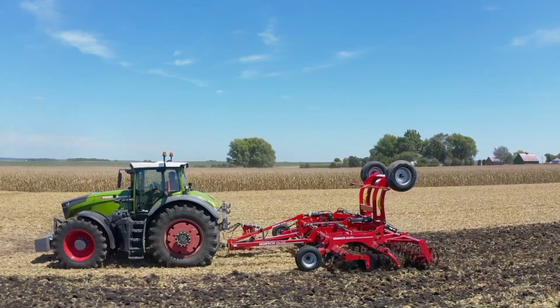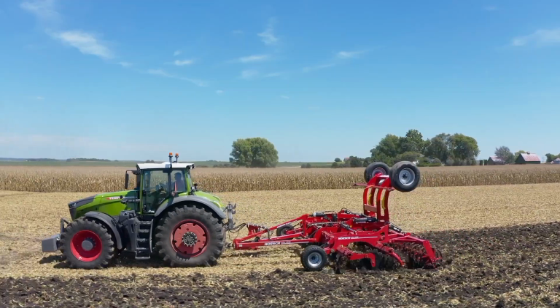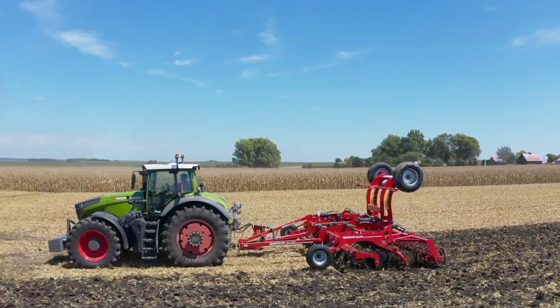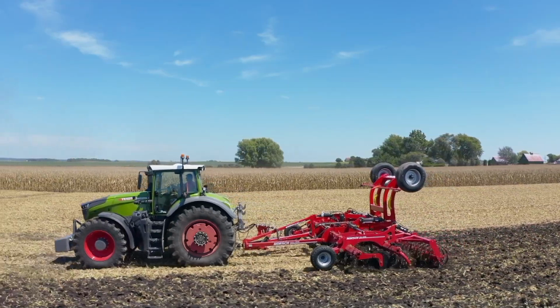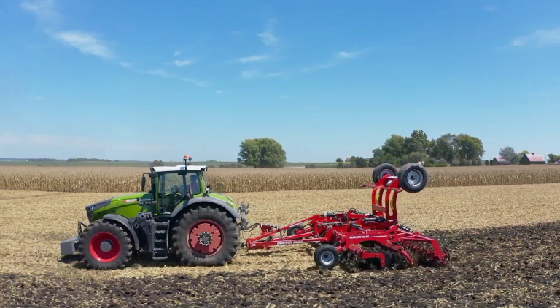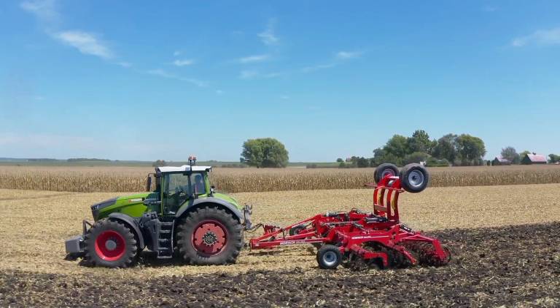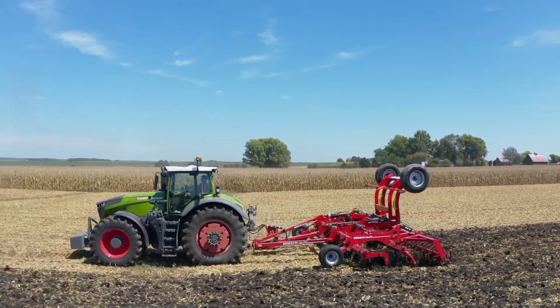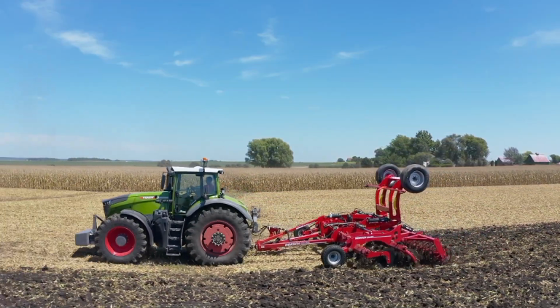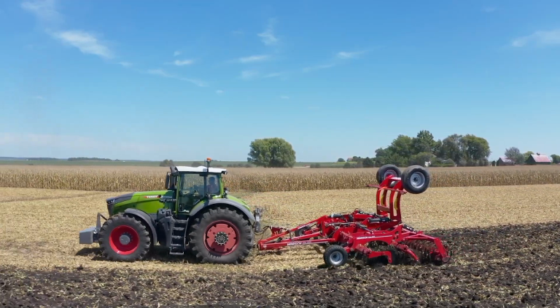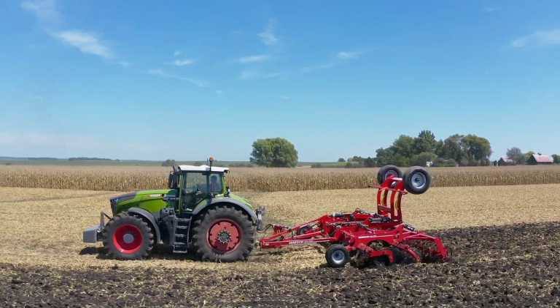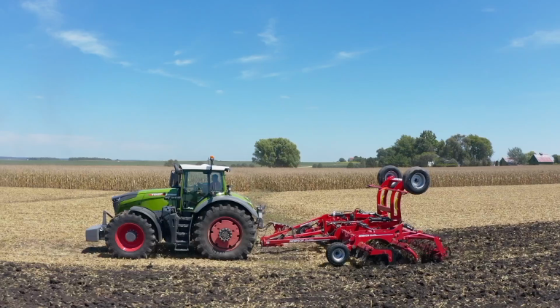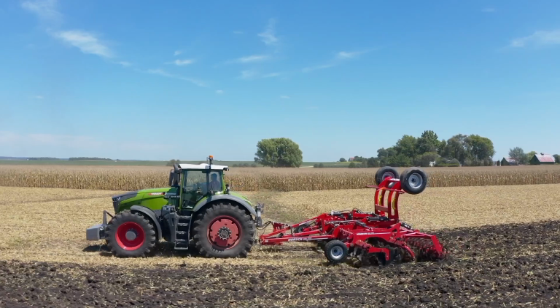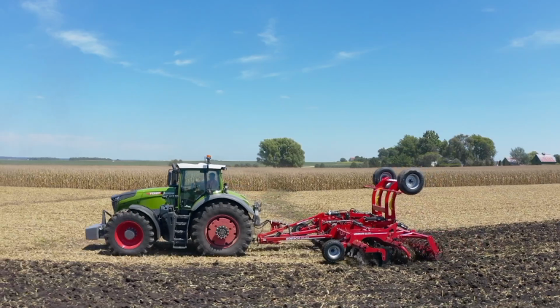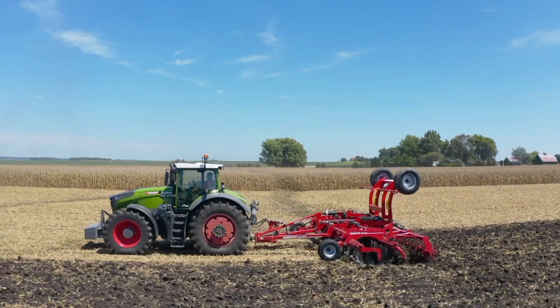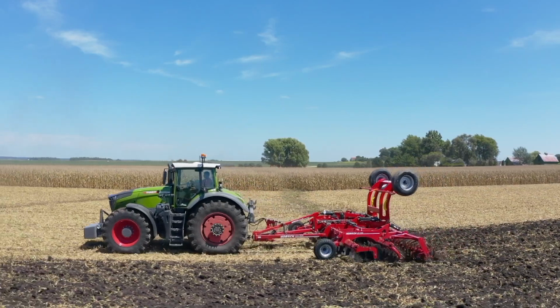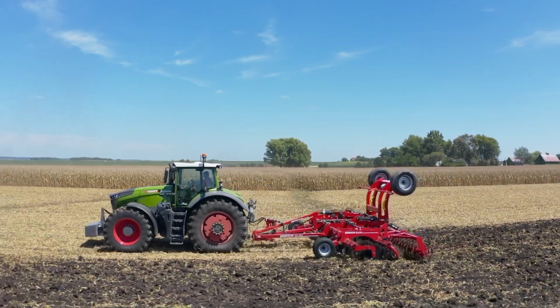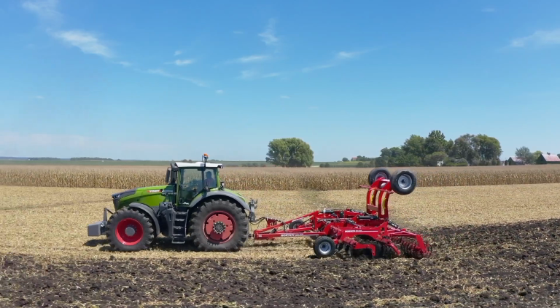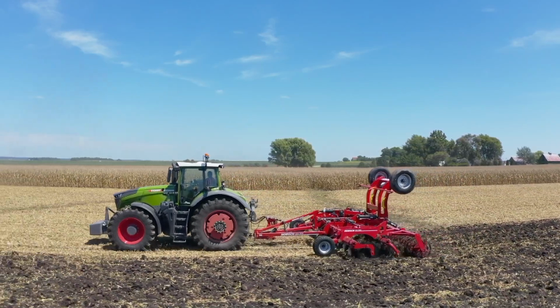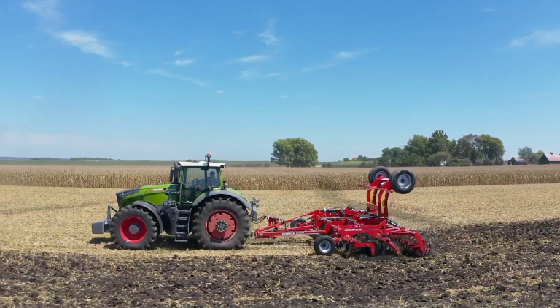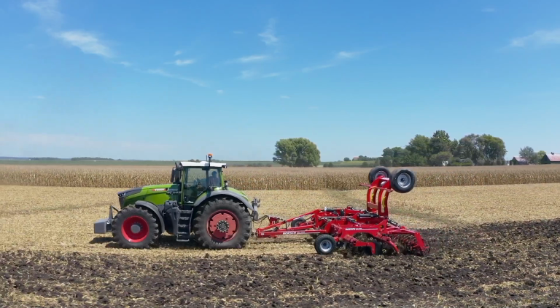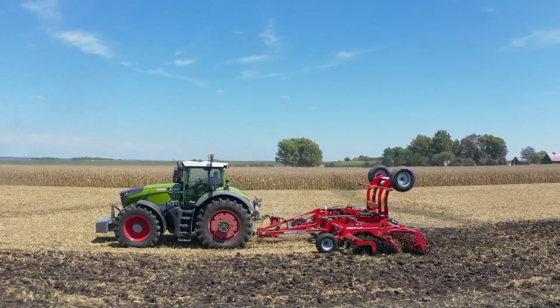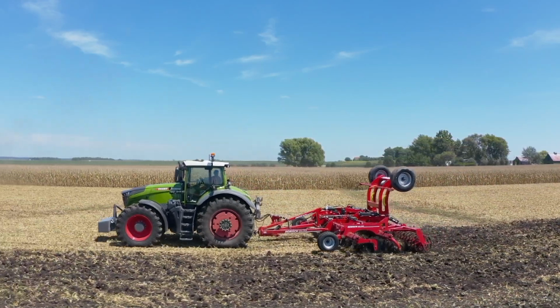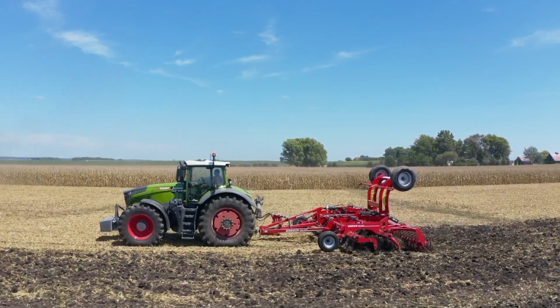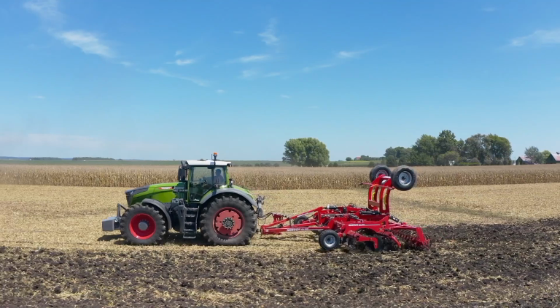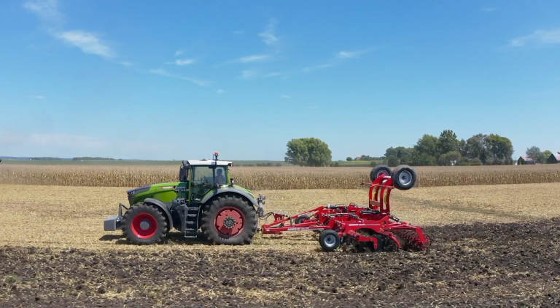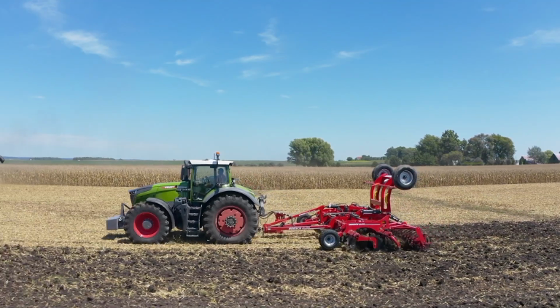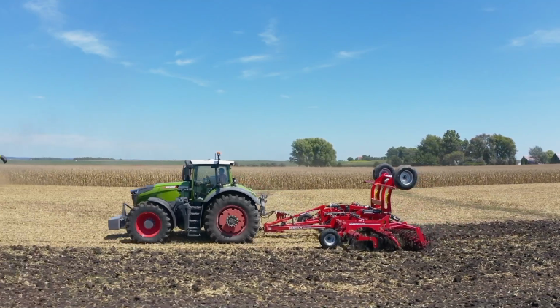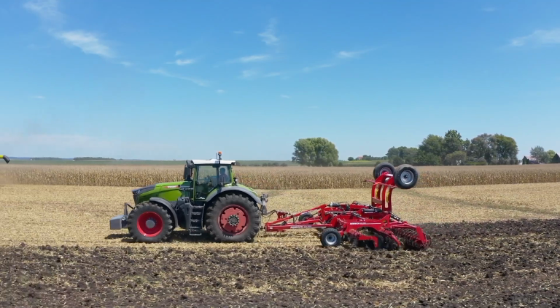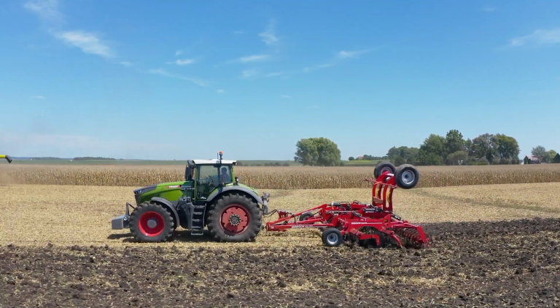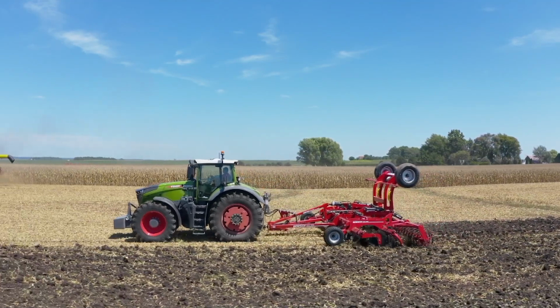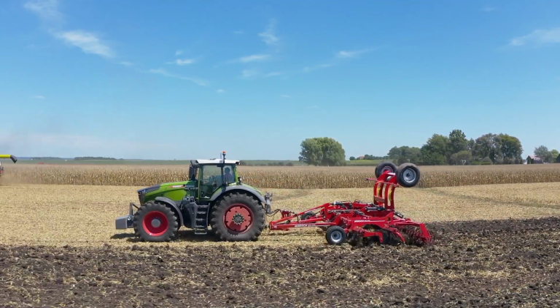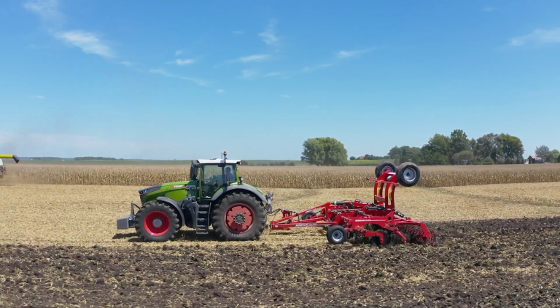You have to remember: your residue is the most valuable renewable resource you have on your farm, and you need to get the most out of it. This working action also allows for superior incorporation of fertilizer, effective early weed control, and excellent field conditioning.